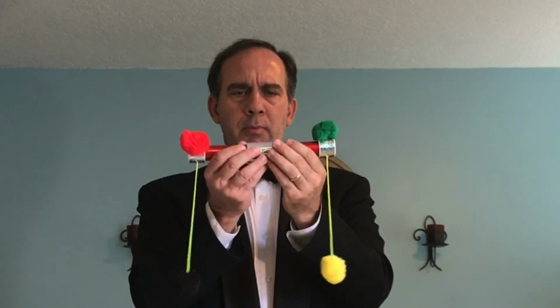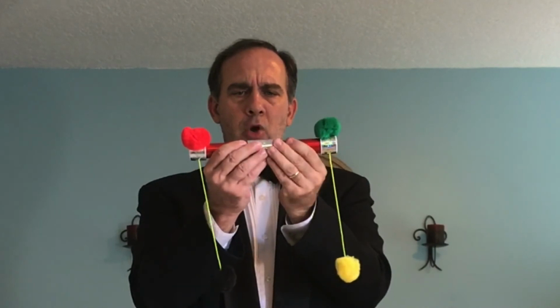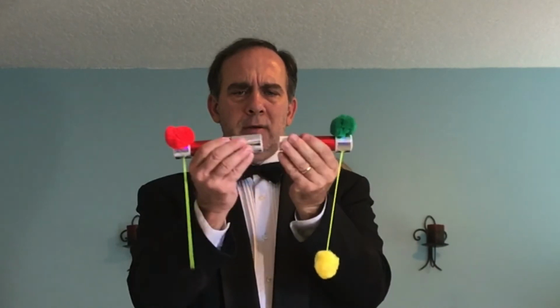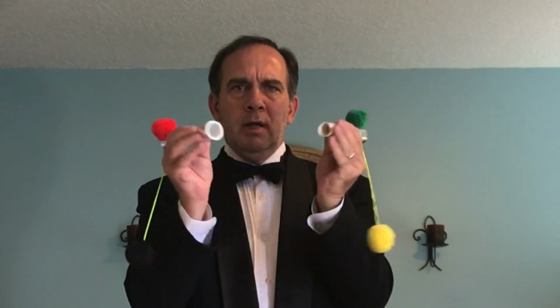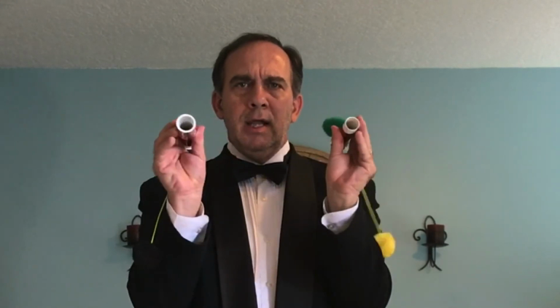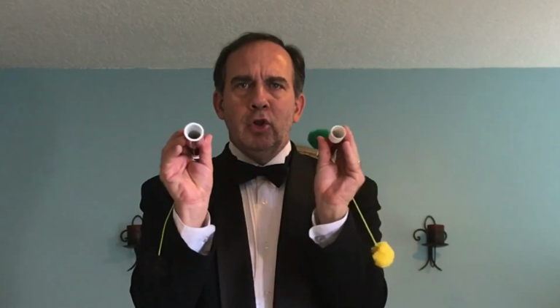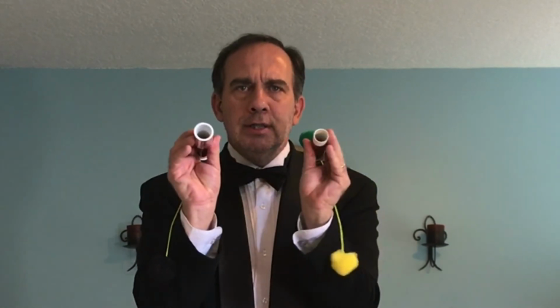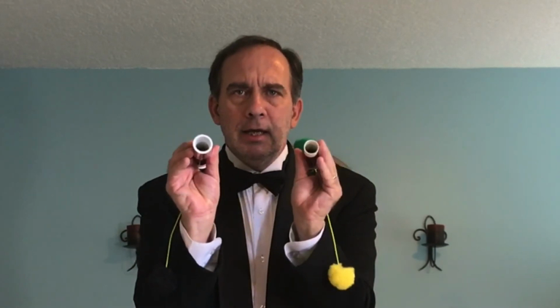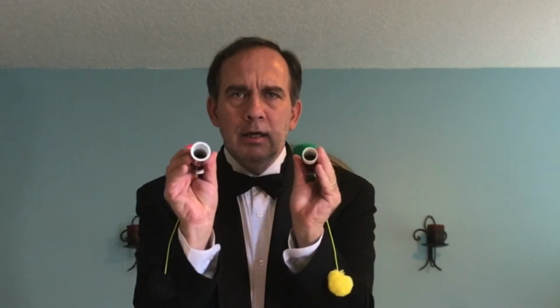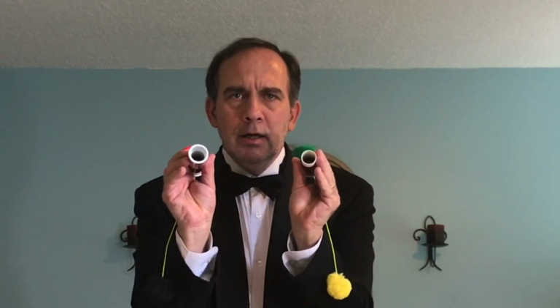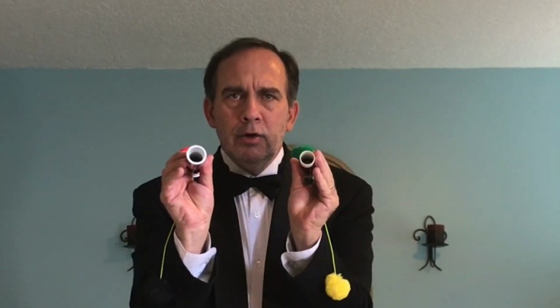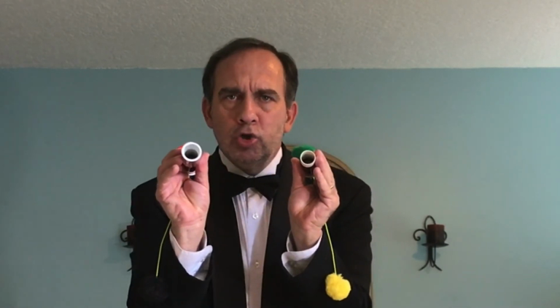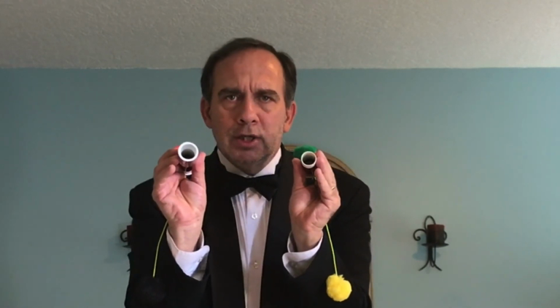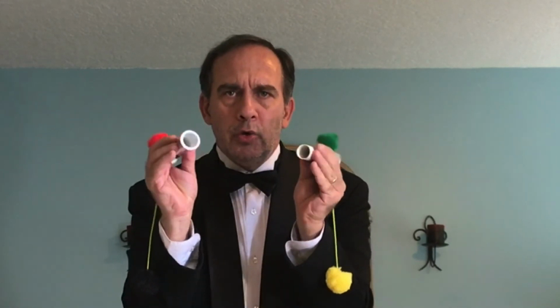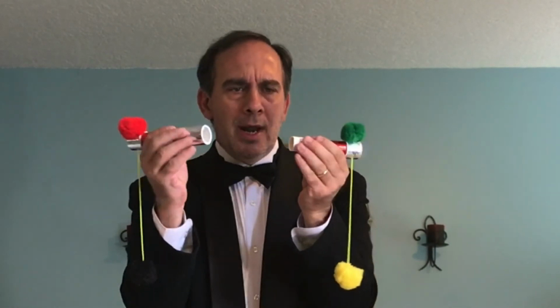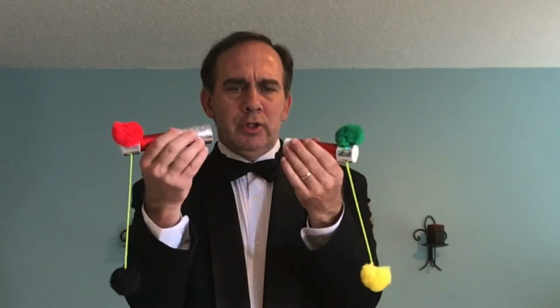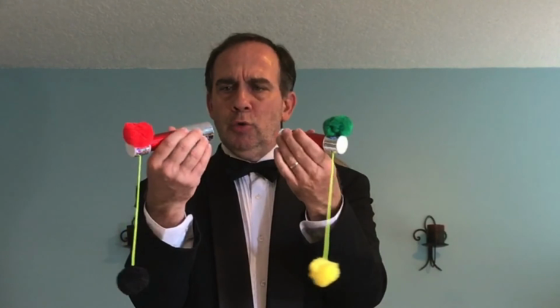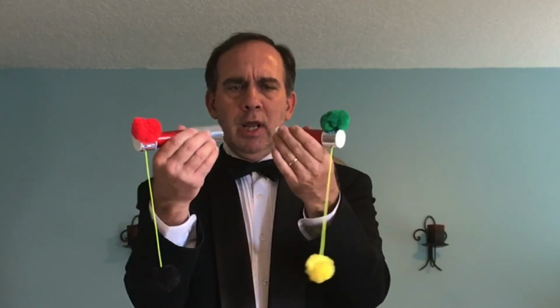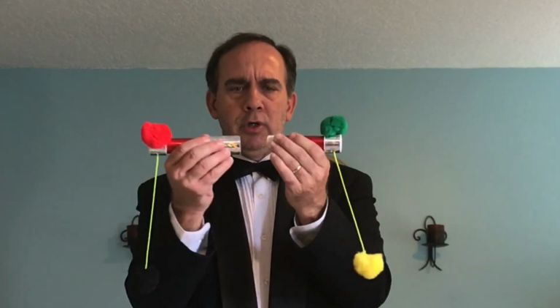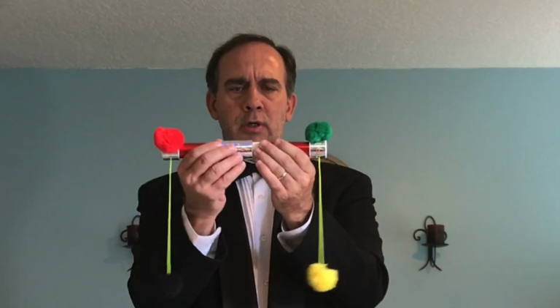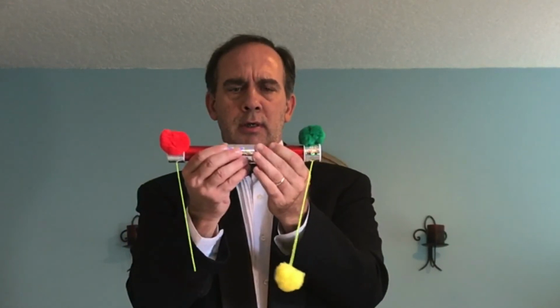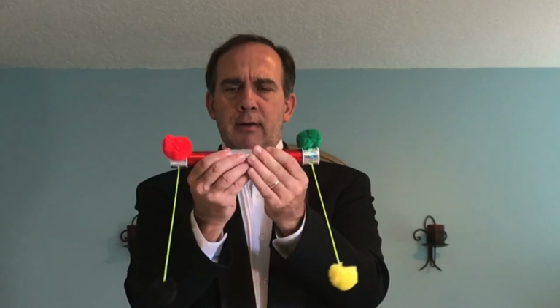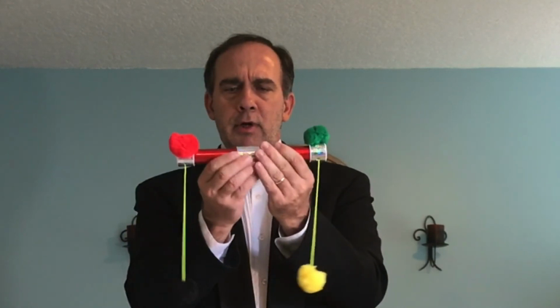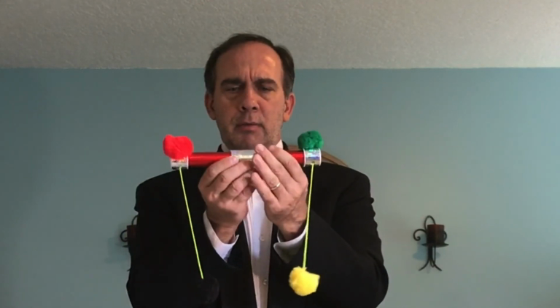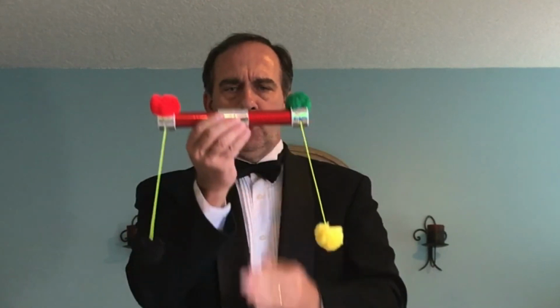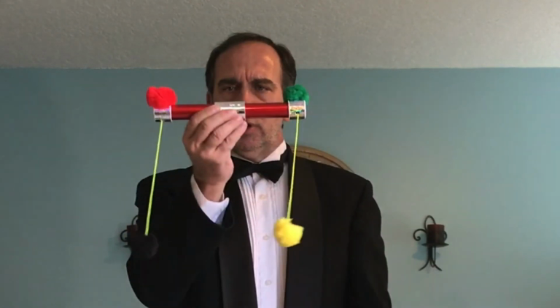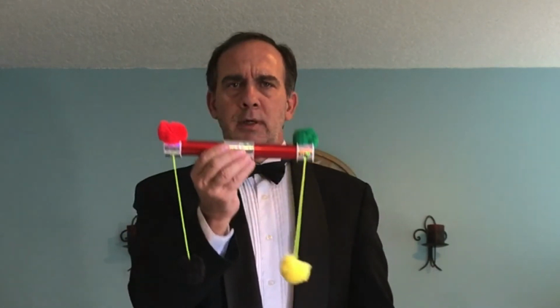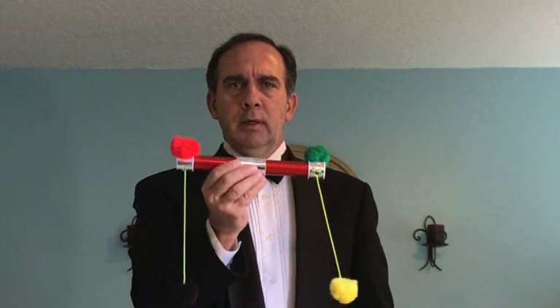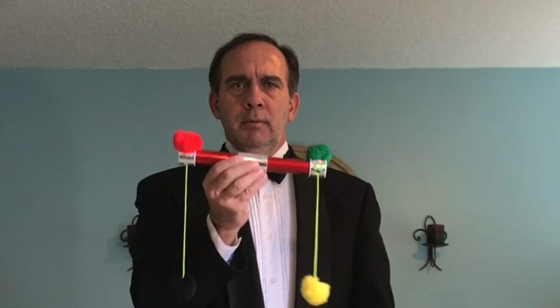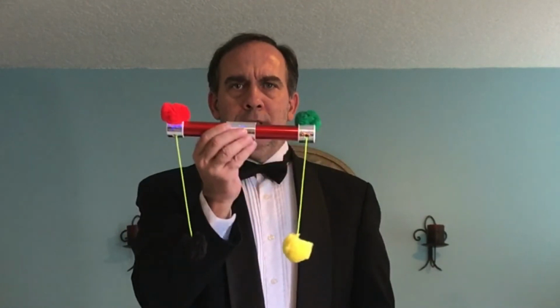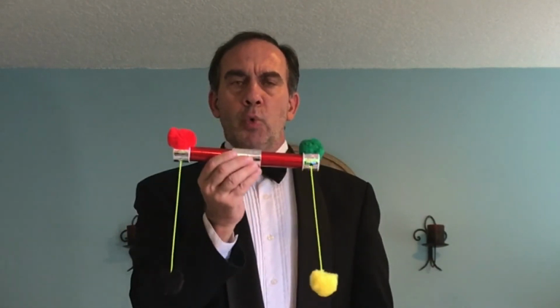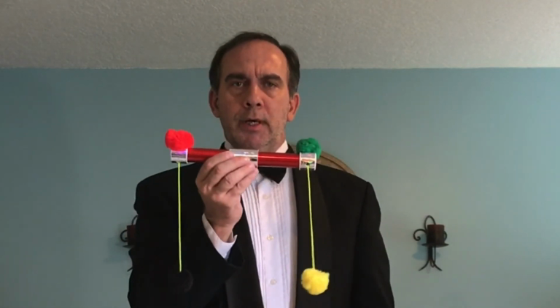But you know what? If I look inside, there's no strings going through one end of the tube to the other. Very peculiar piece of equipment here.